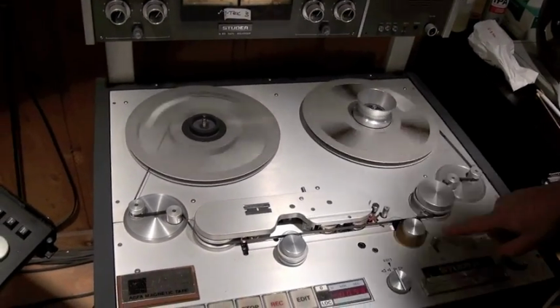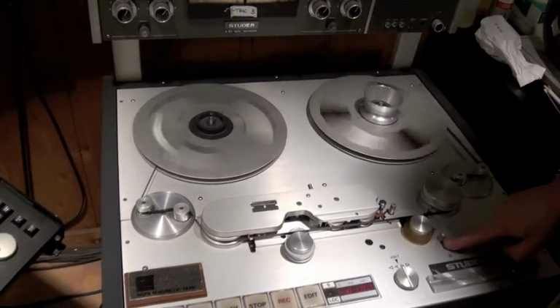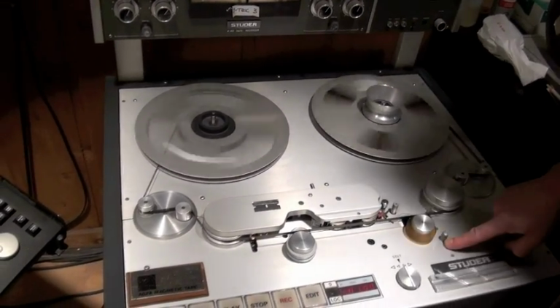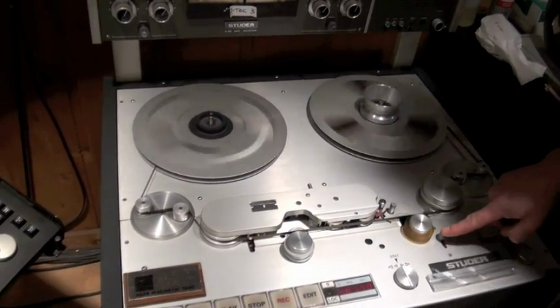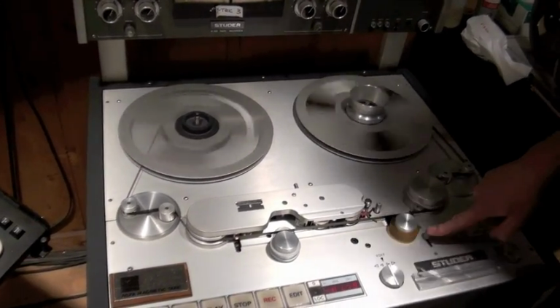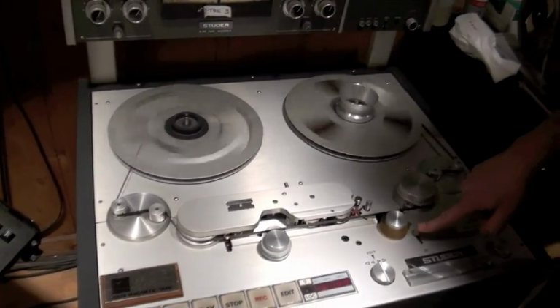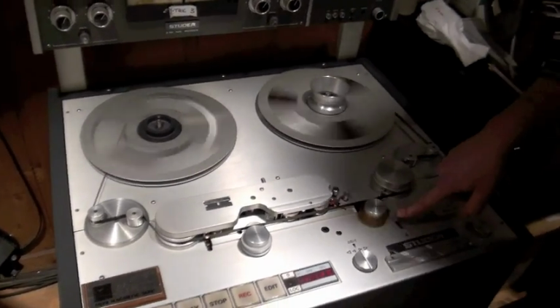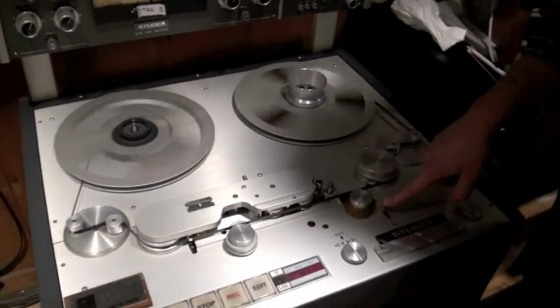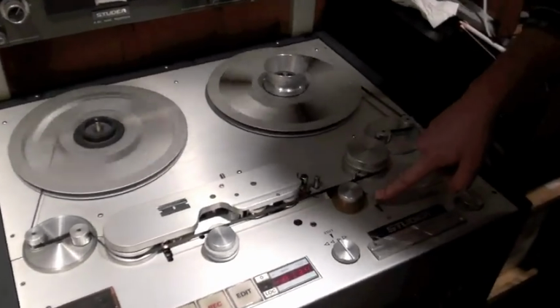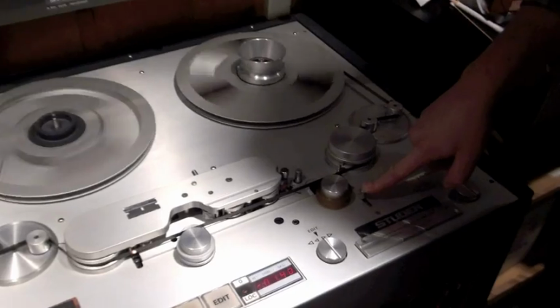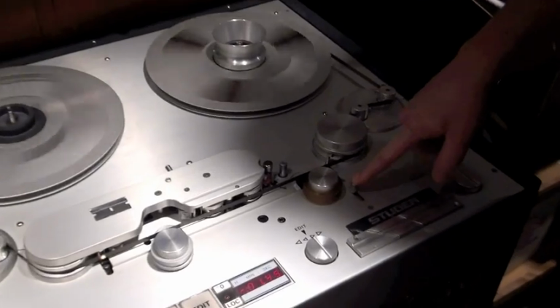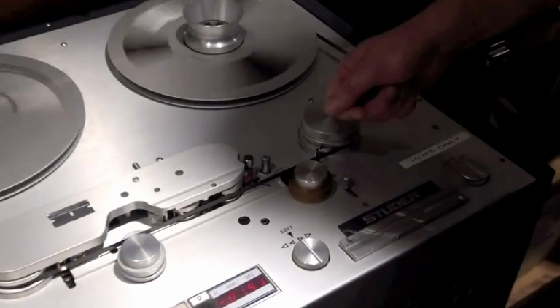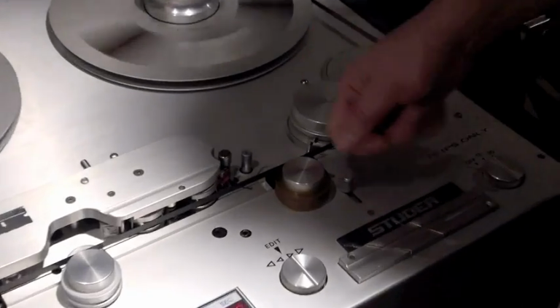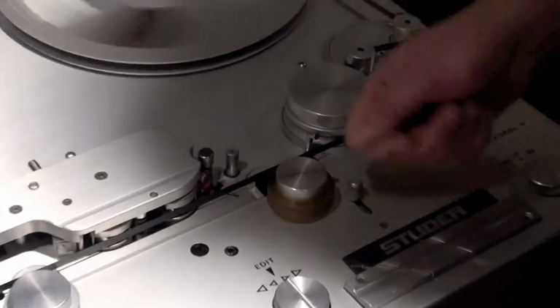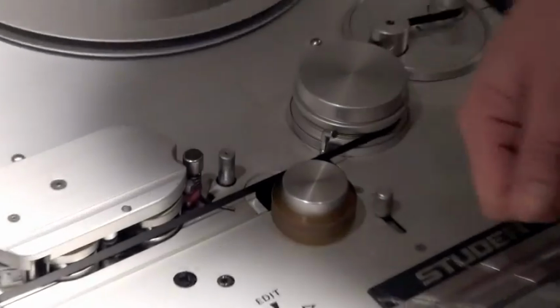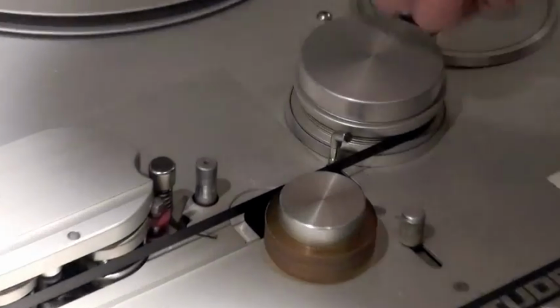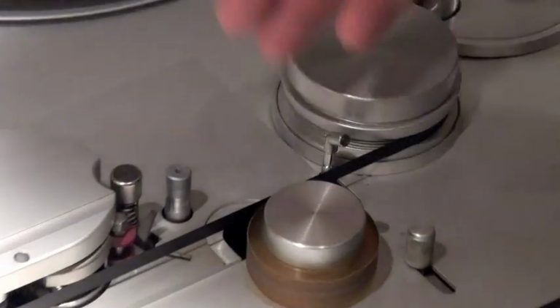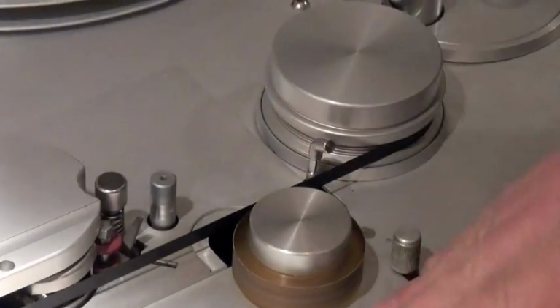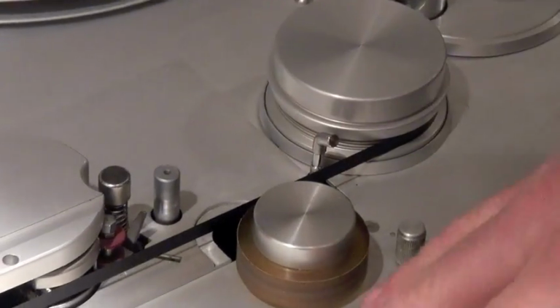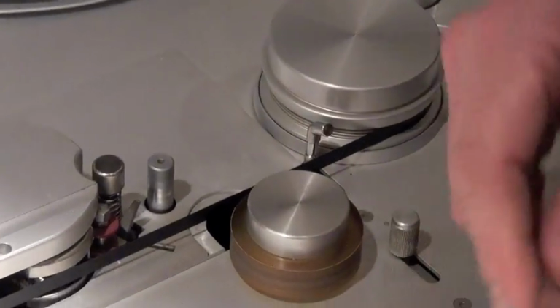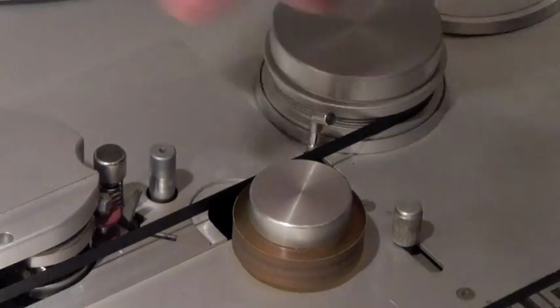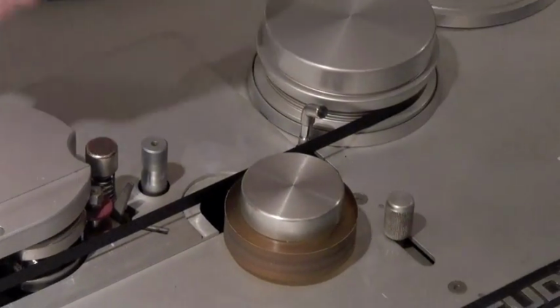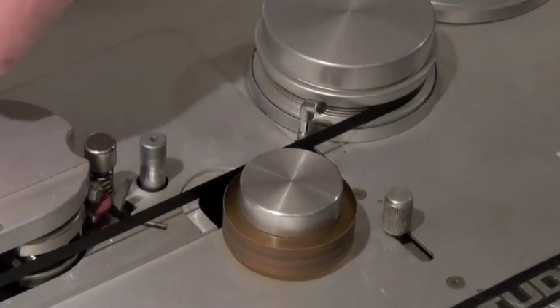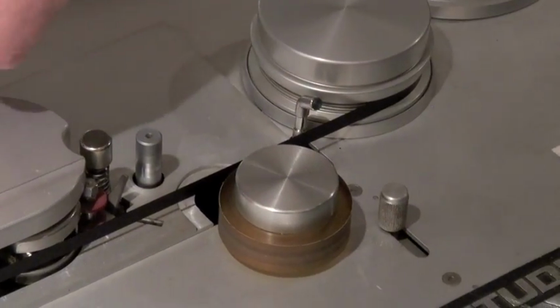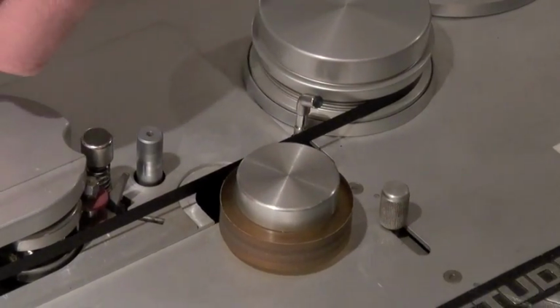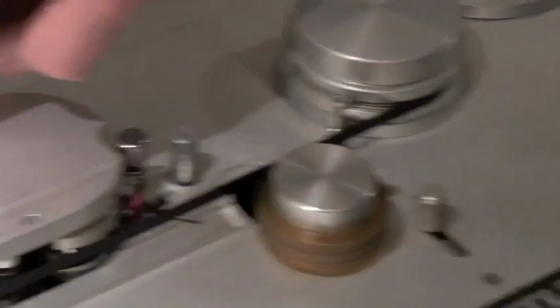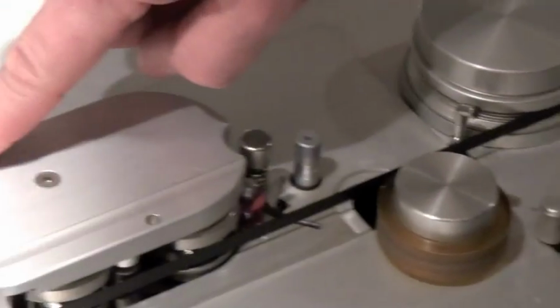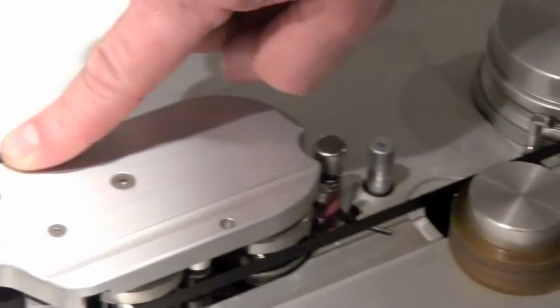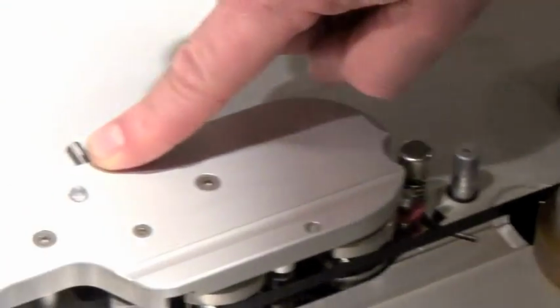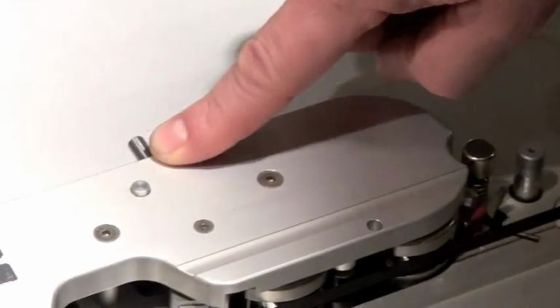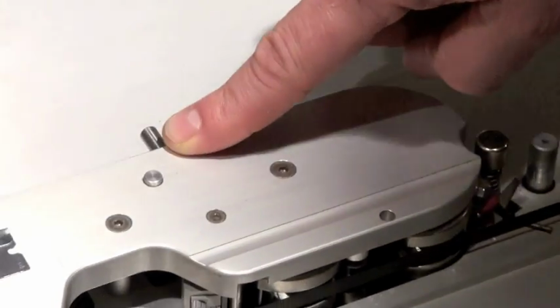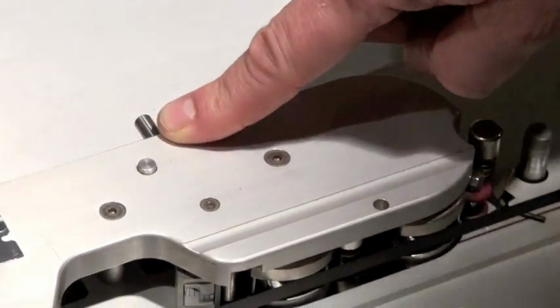You're not going to need this on the A80. This little device pulls the tape away from the heads — or this device, which pulls the tape away from the heads.